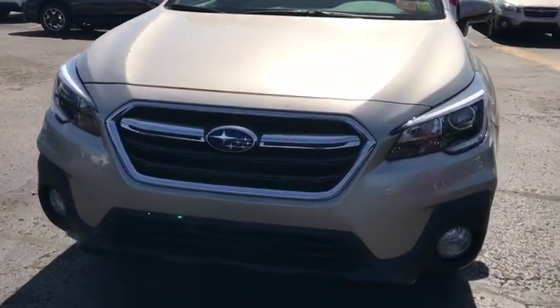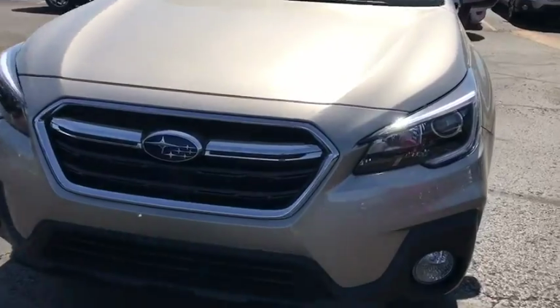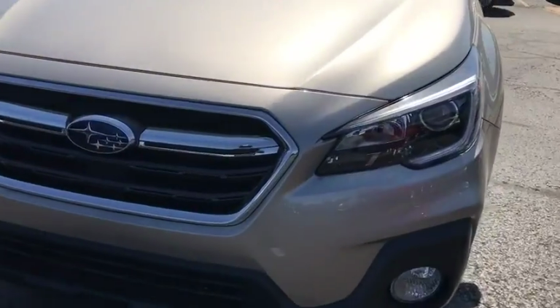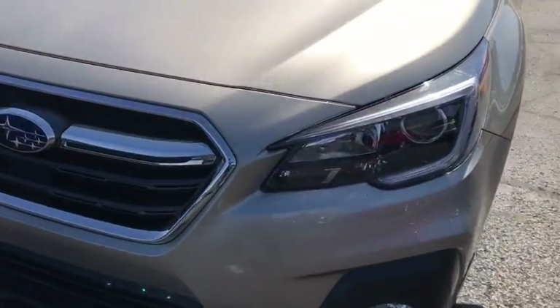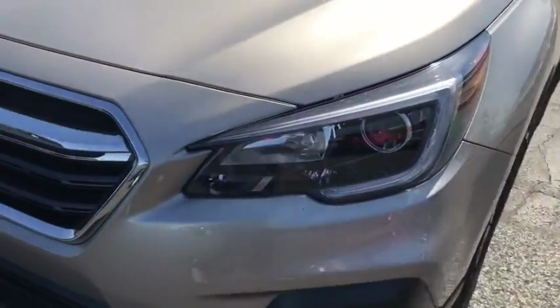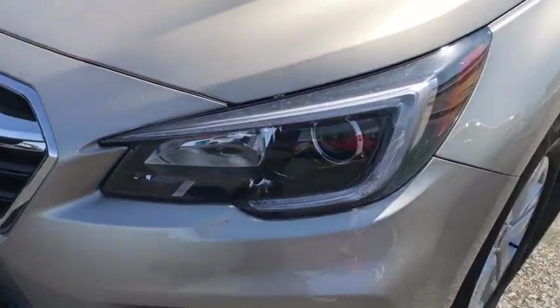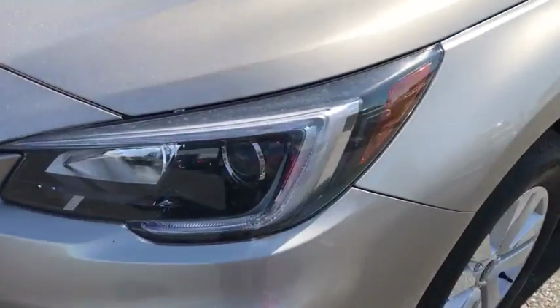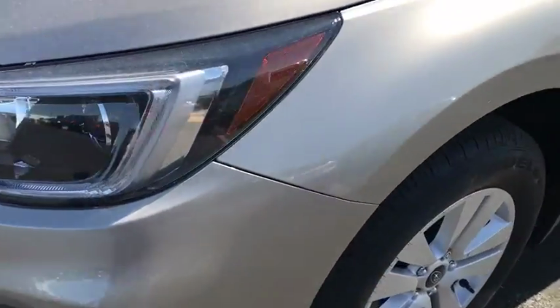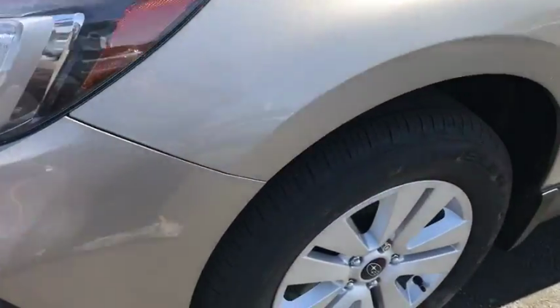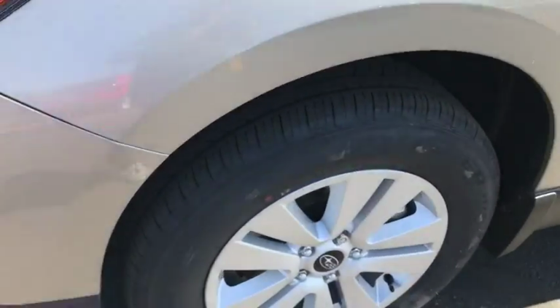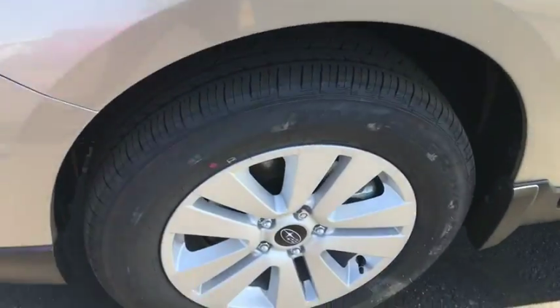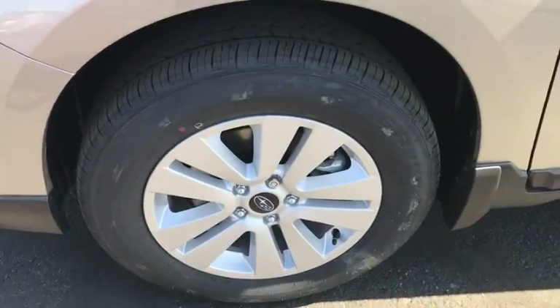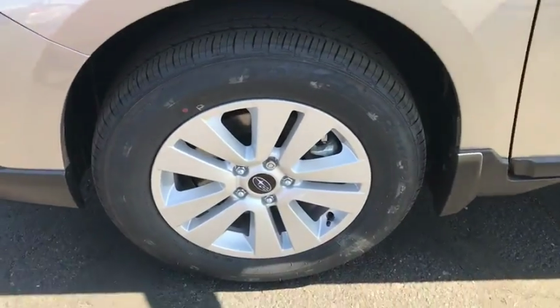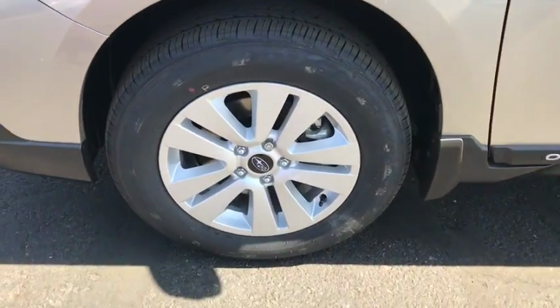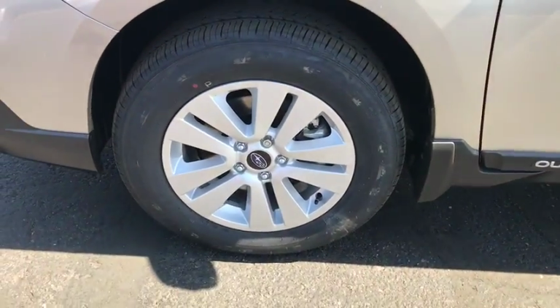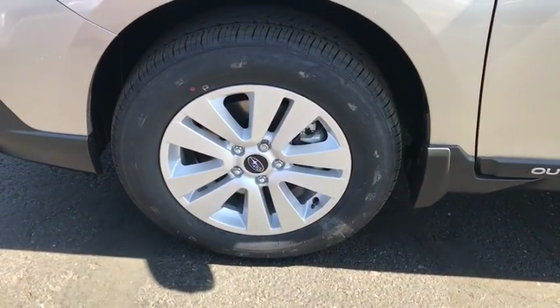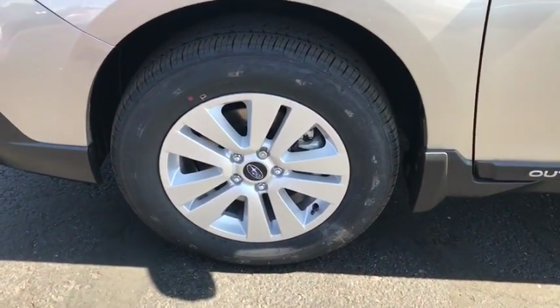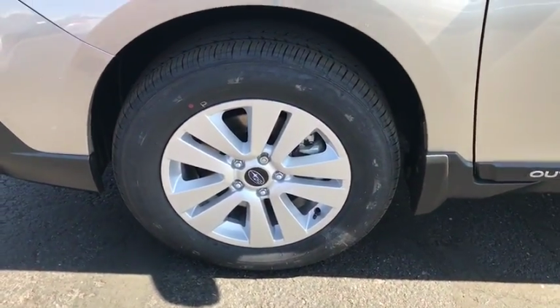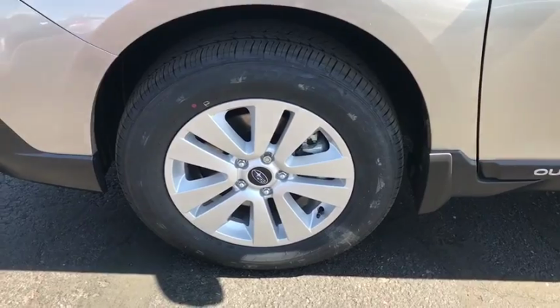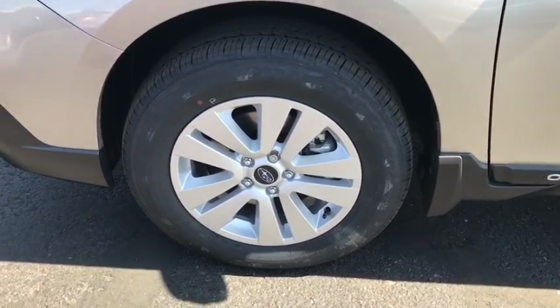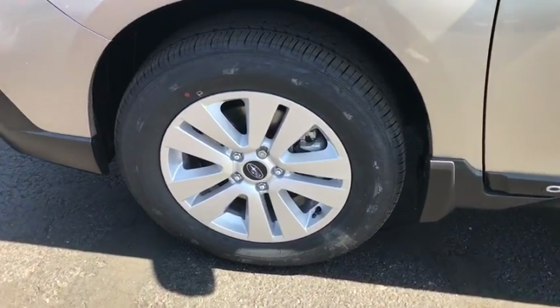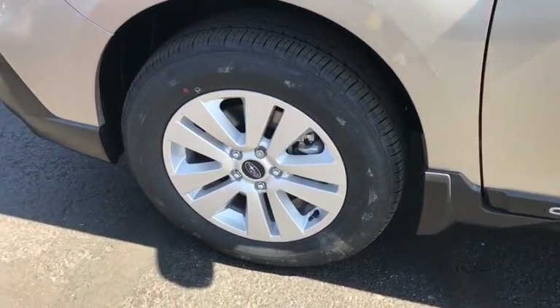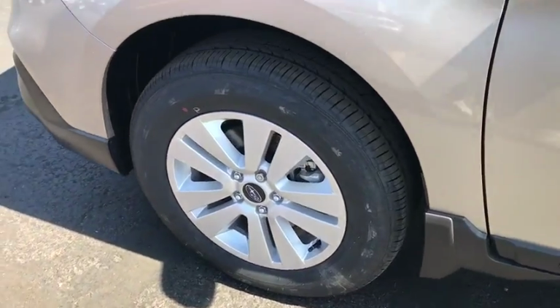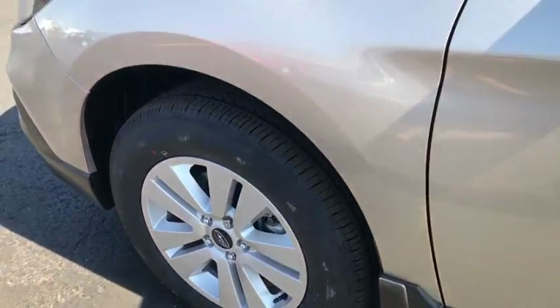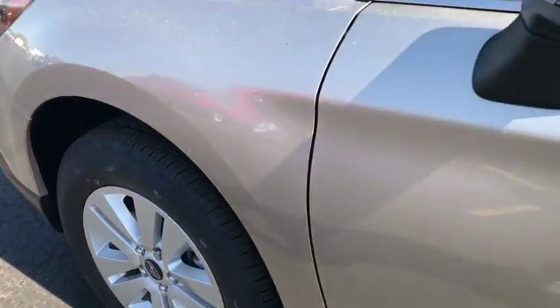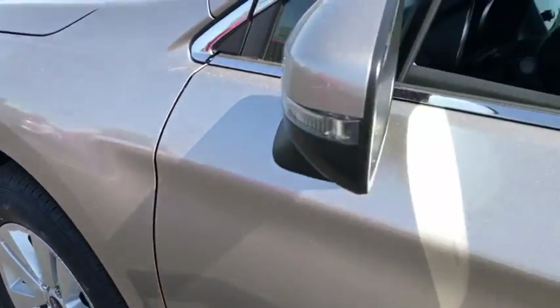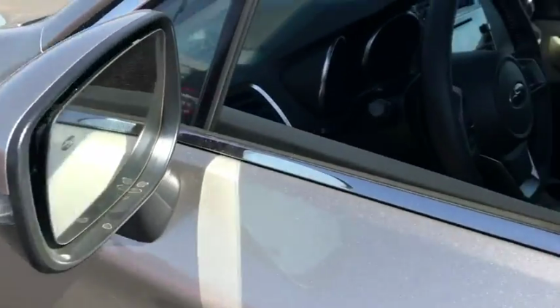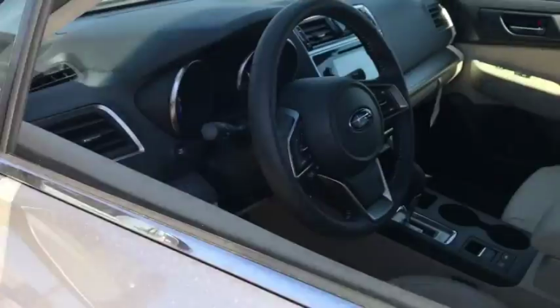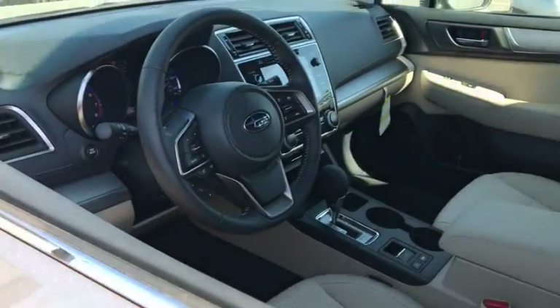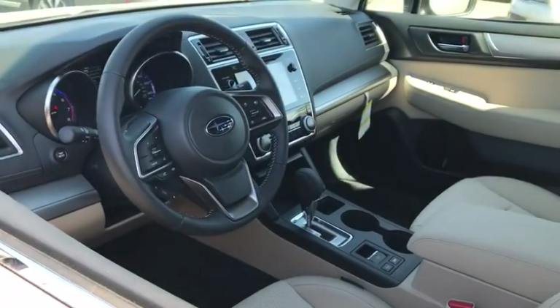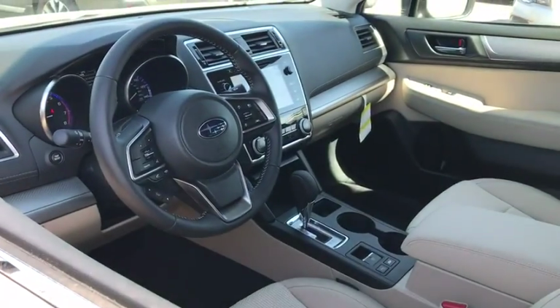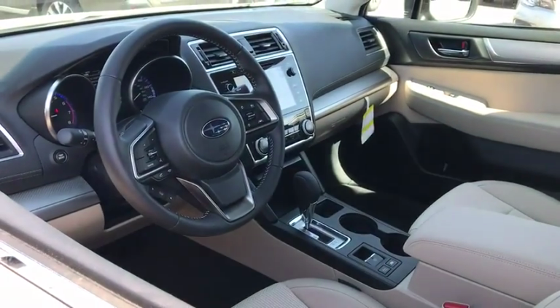Backup camera, Bluetooth, leather-wrapped steering wheel, adjustable steering wheel, power steering, cruise control, auto-dimming rear-view mirror, floor mats.